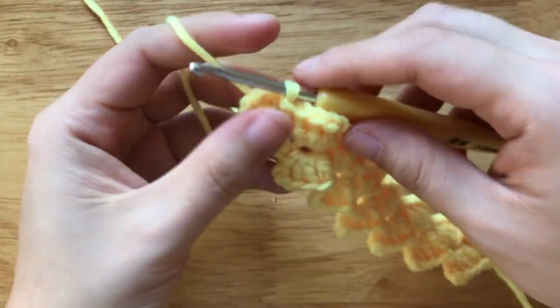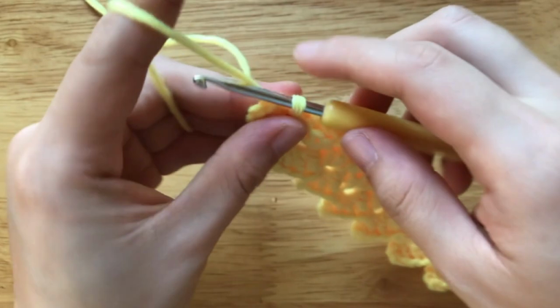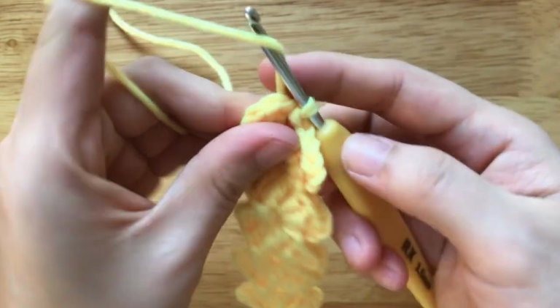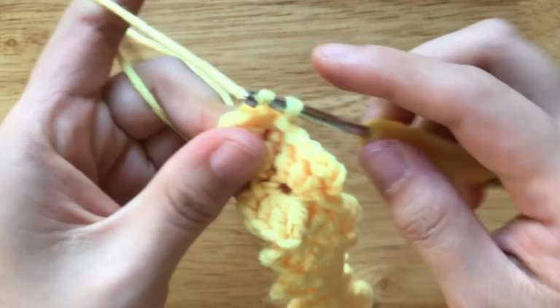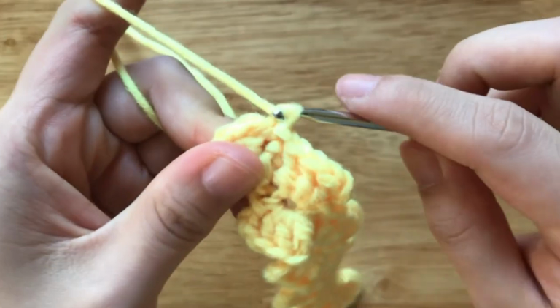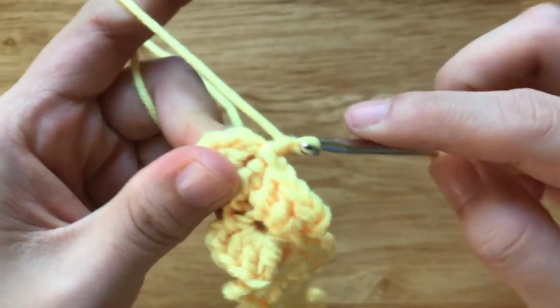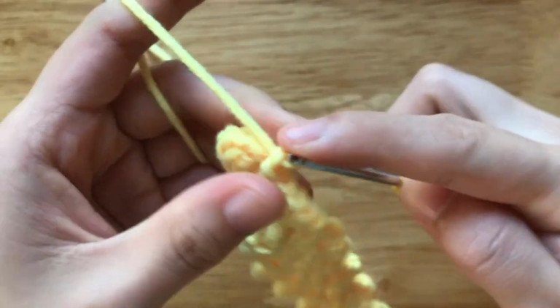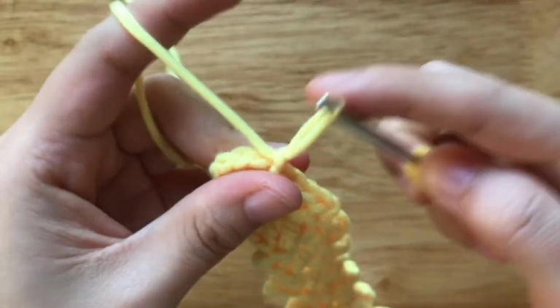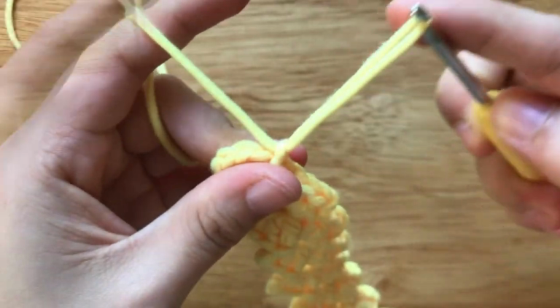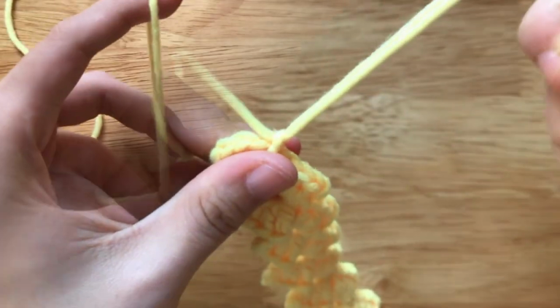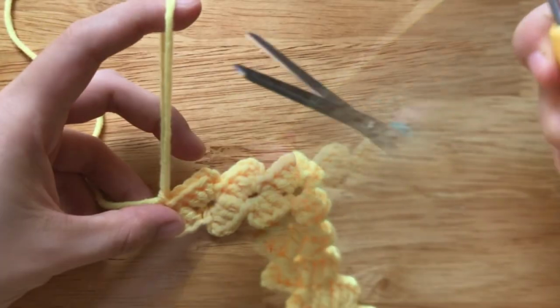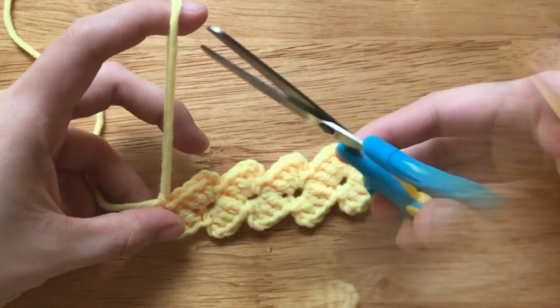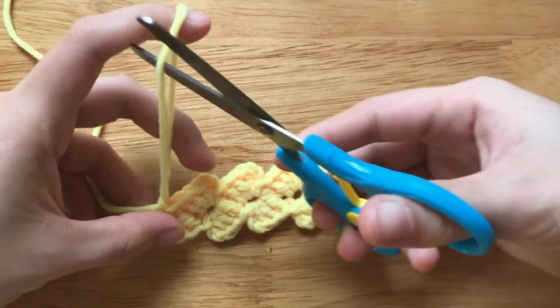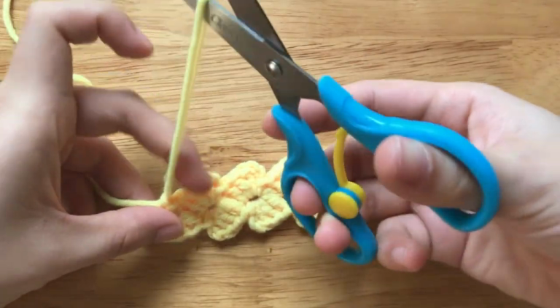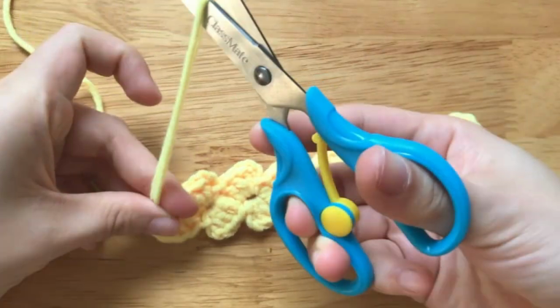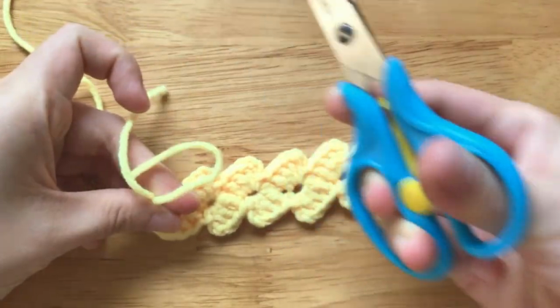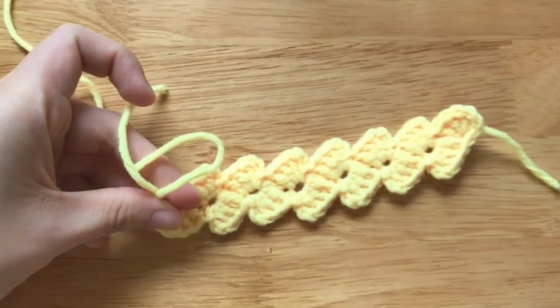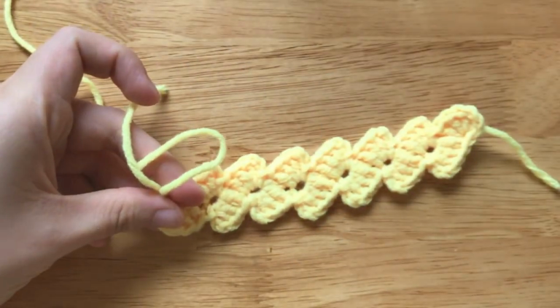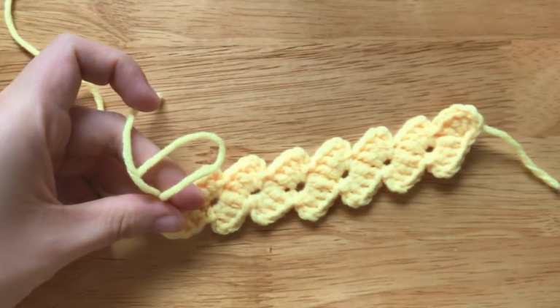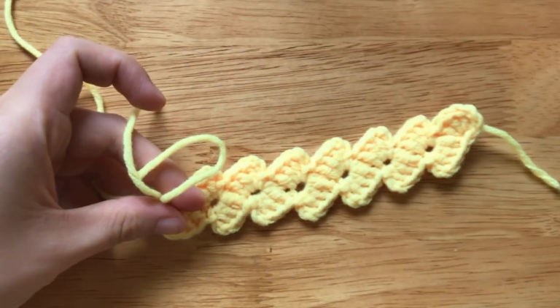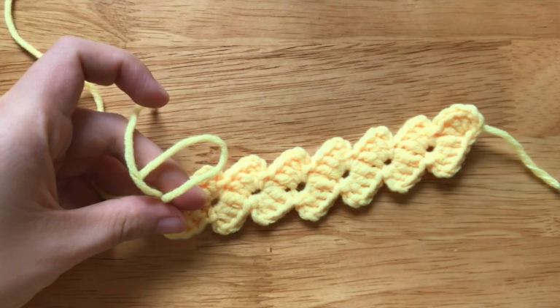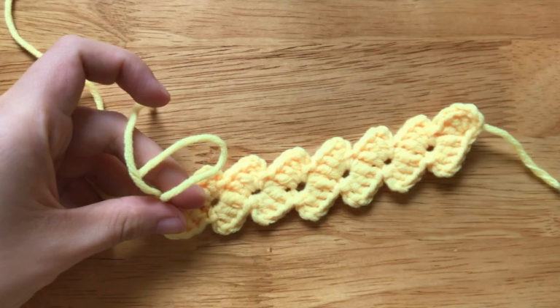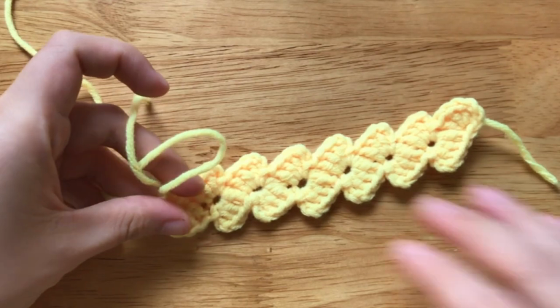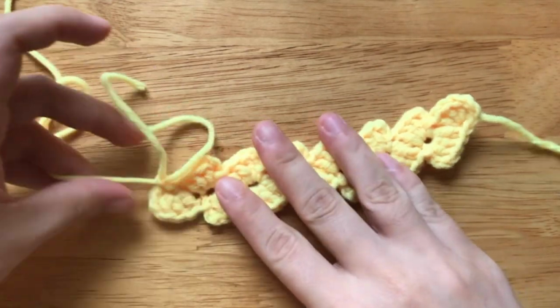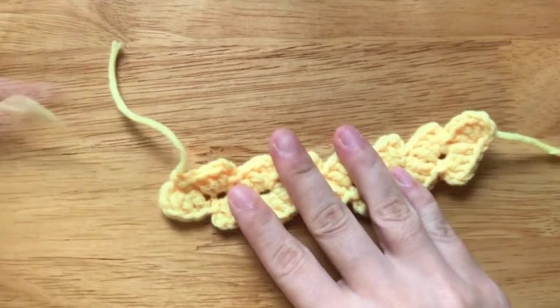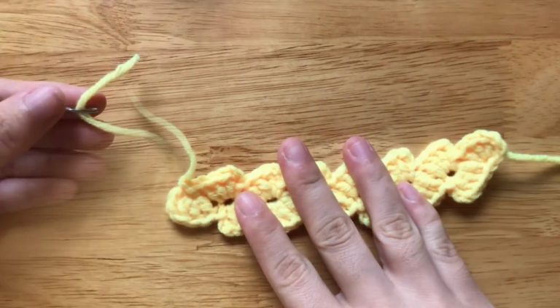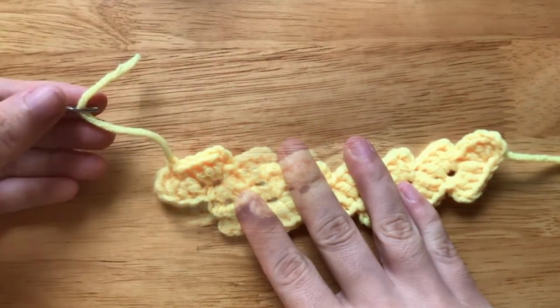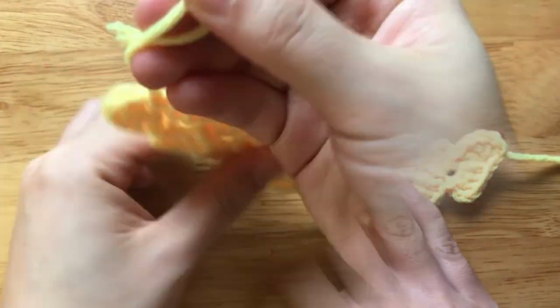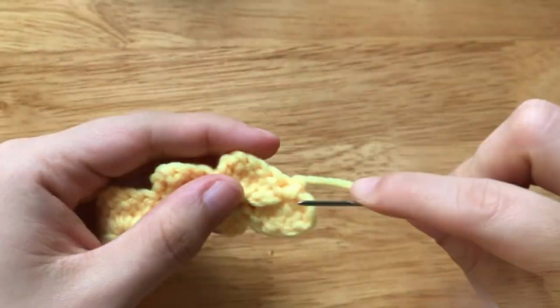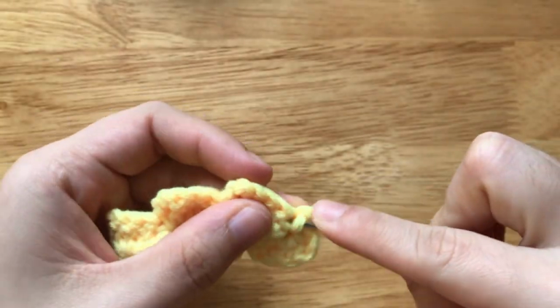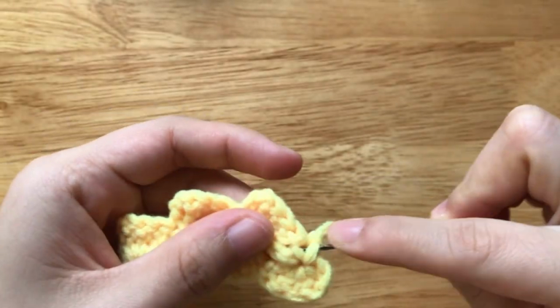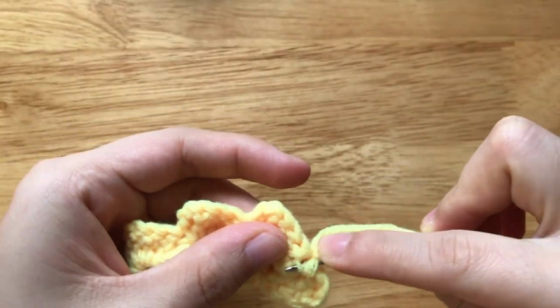Chain 1 to circle, cut the yarn, and weave in the ends.